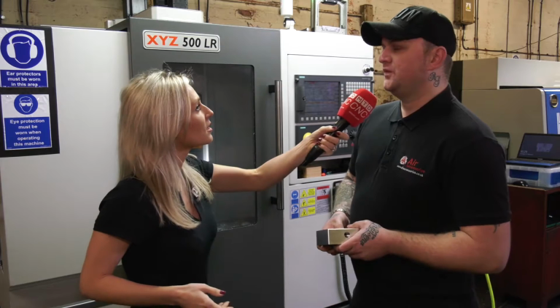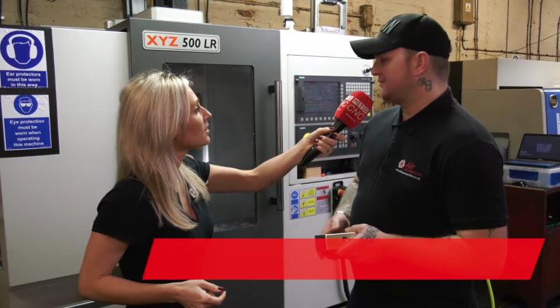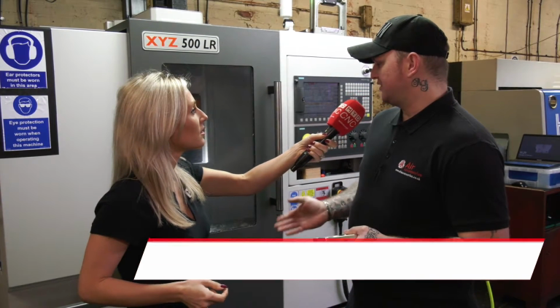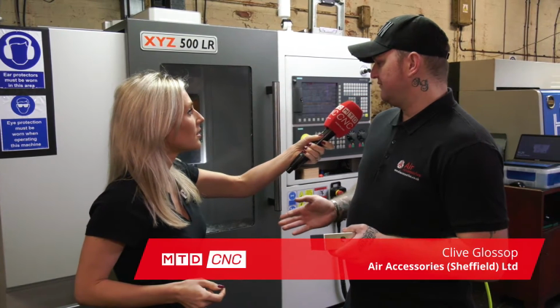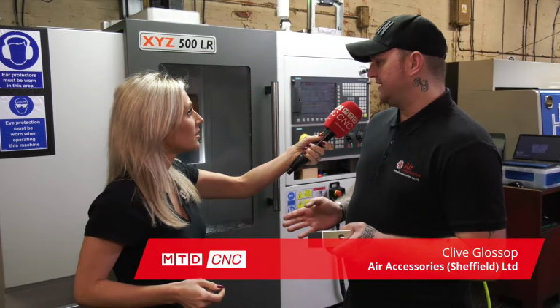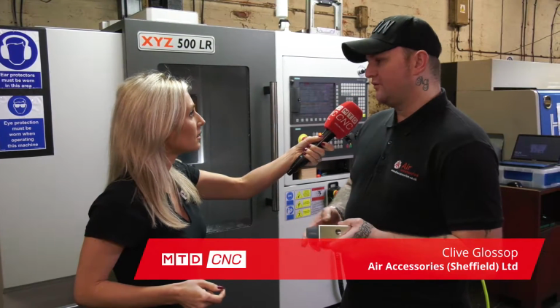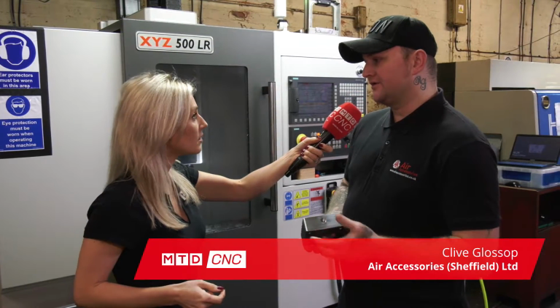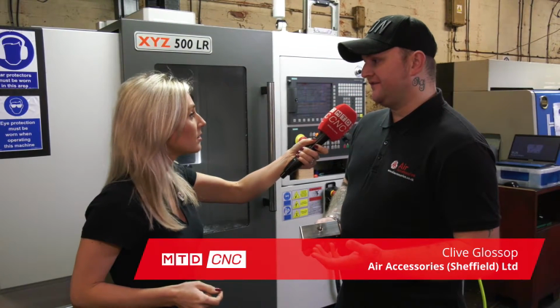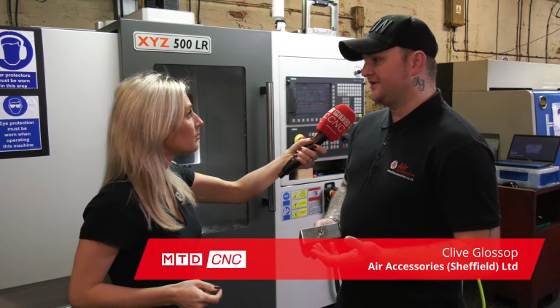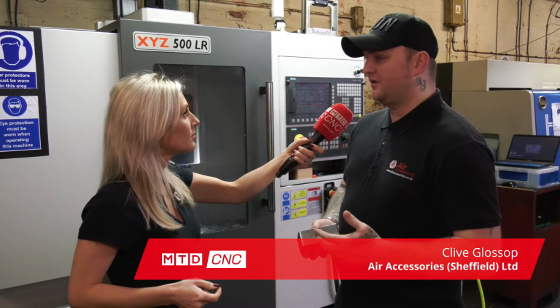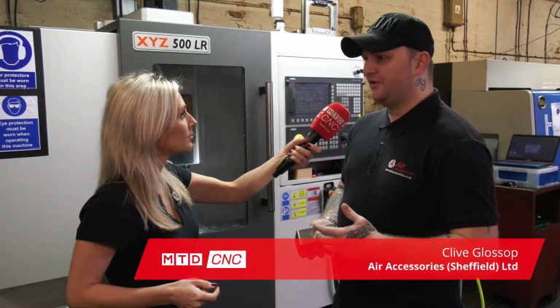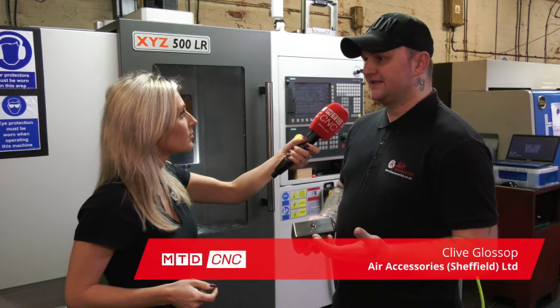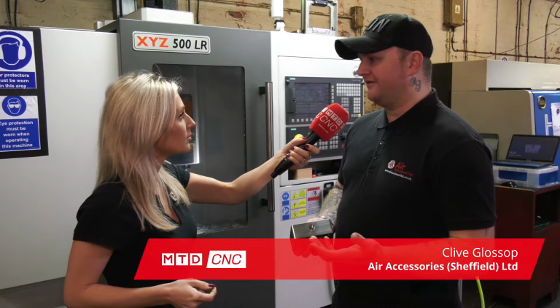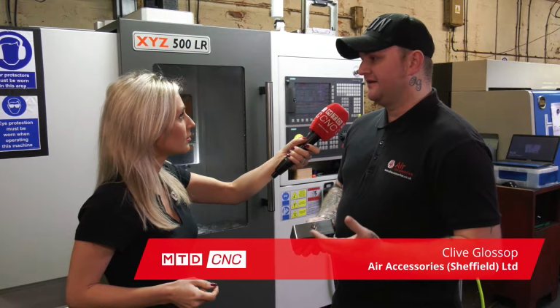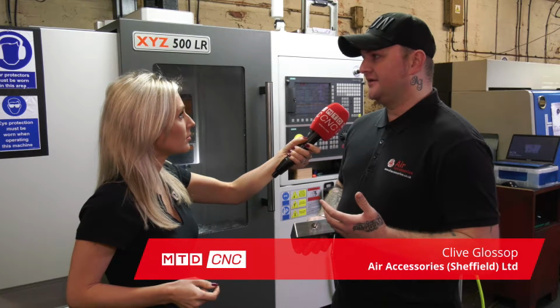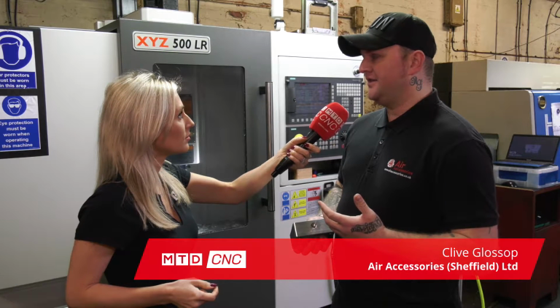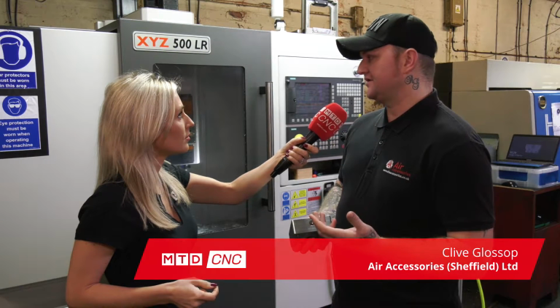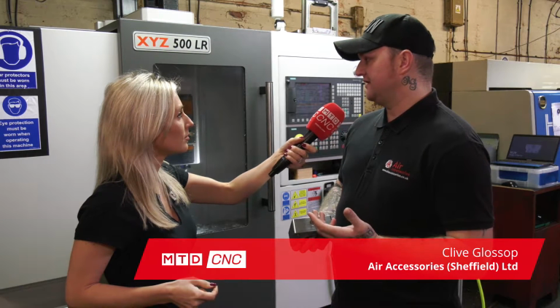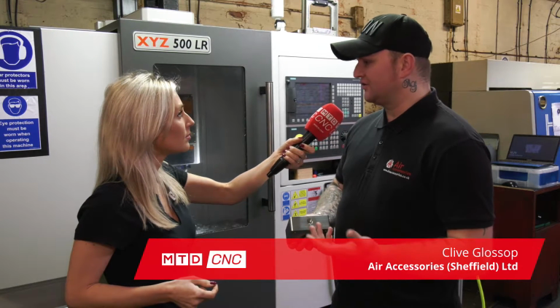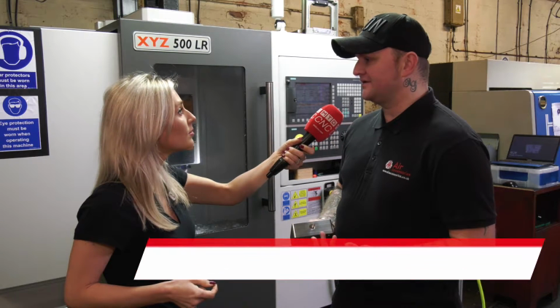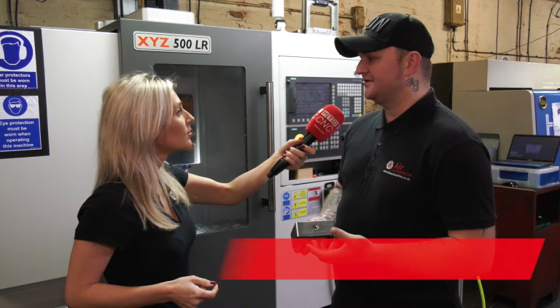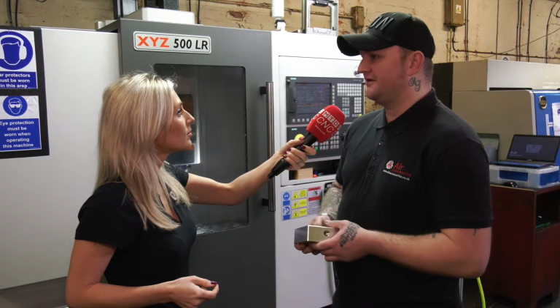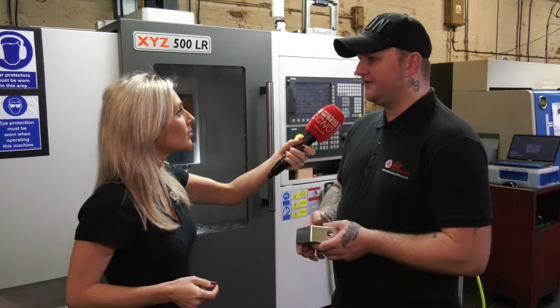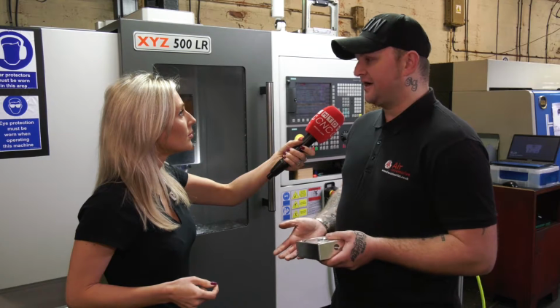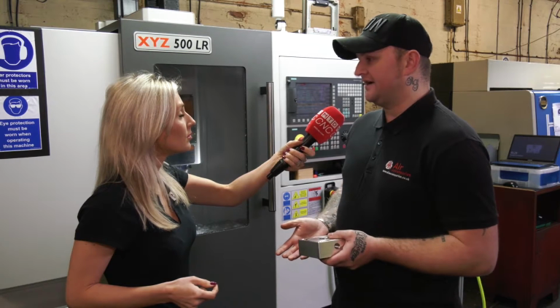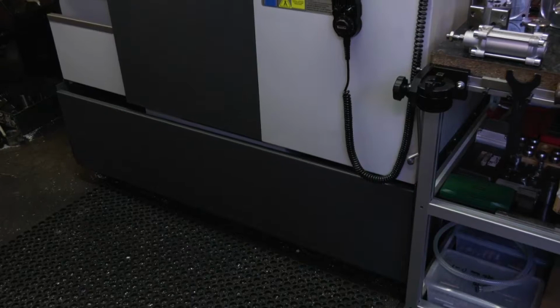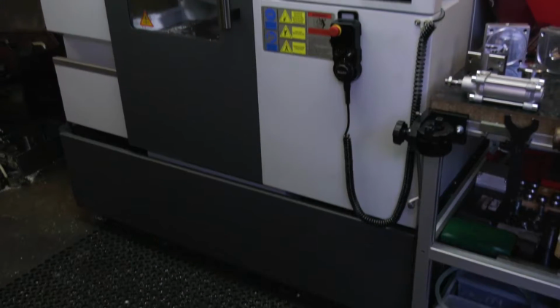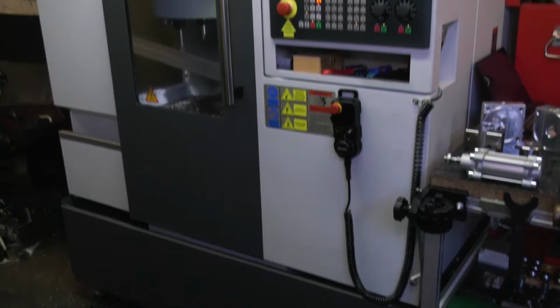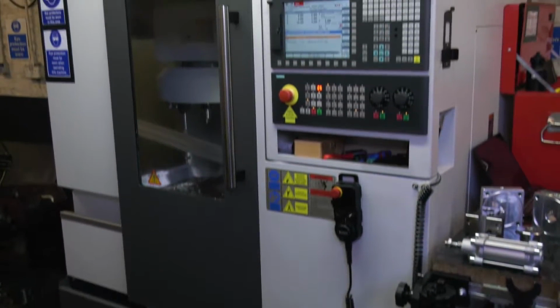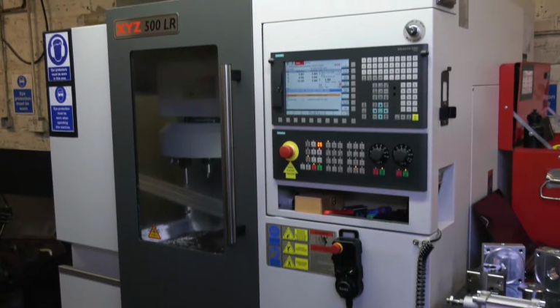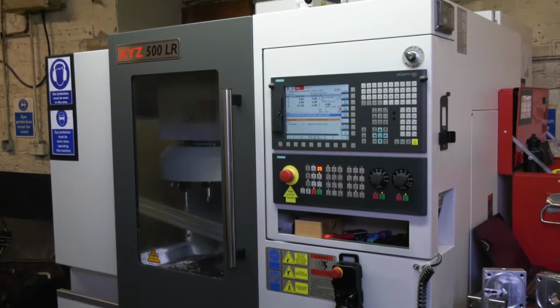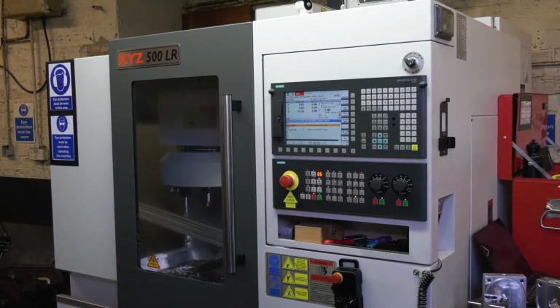We got XYZ to come in, we told them what we wanted to achieve from the machine, what we were hoping to get out of it, and they just ticked all the boxes for us. They were well within our price bracket — what we wanted to spend — so yeah, they just ticked all the boxes.